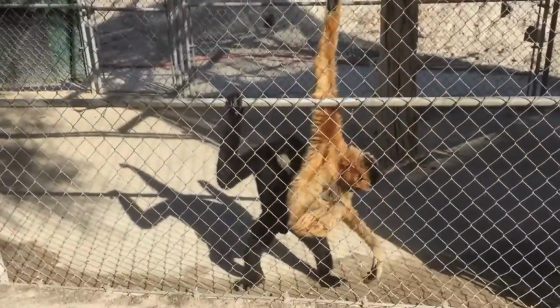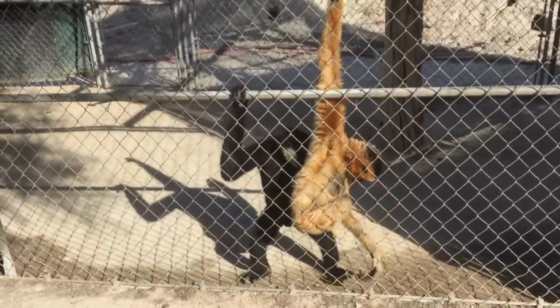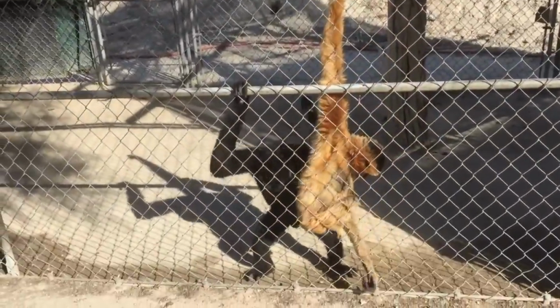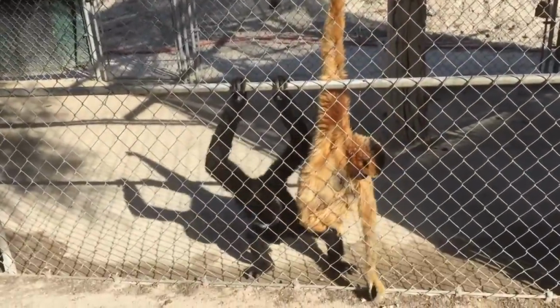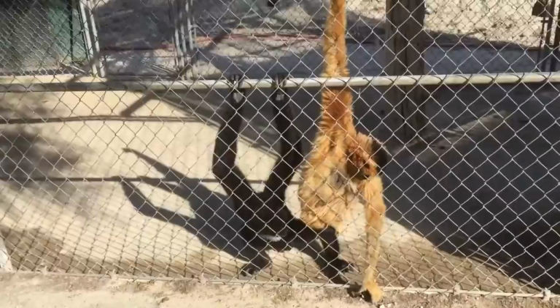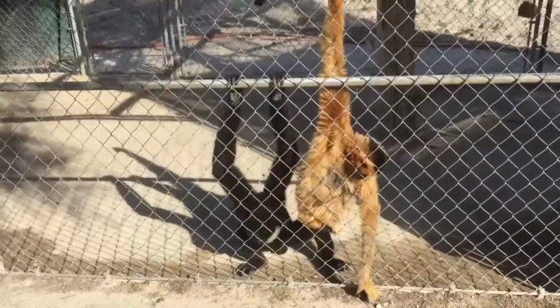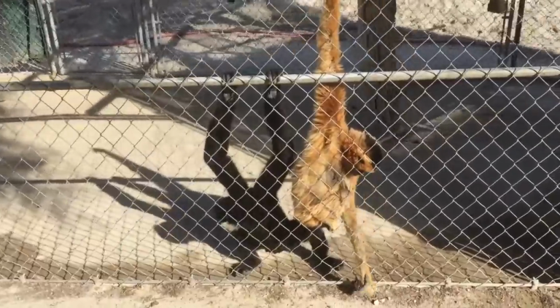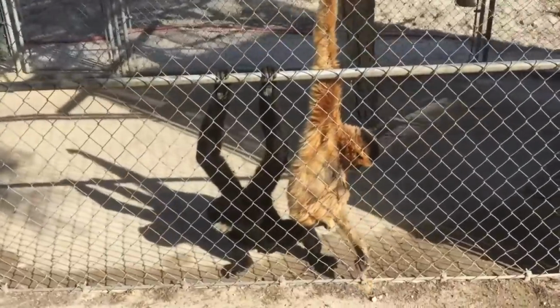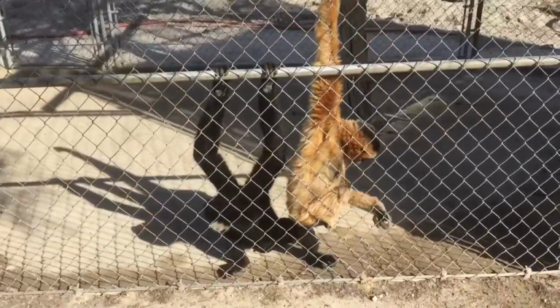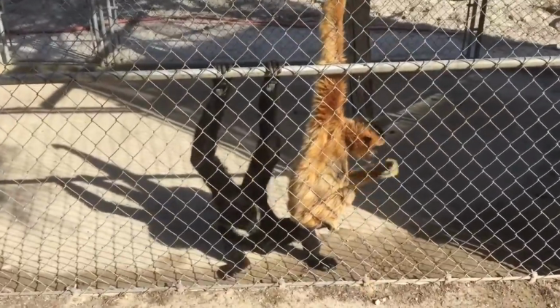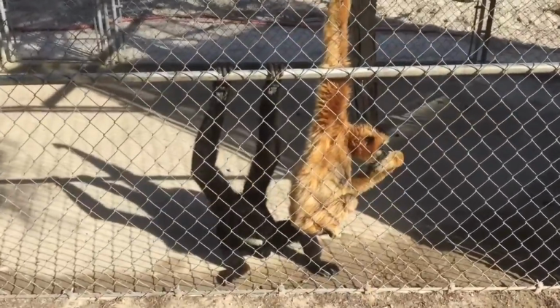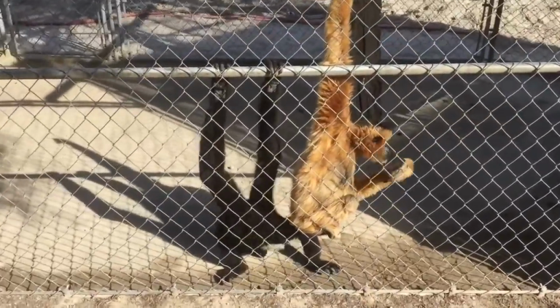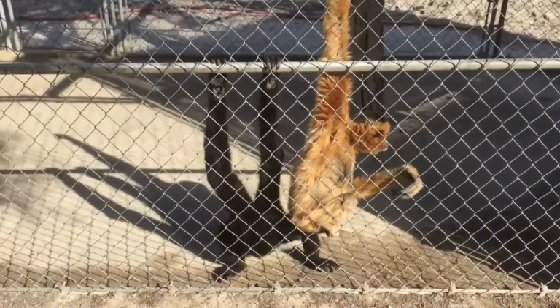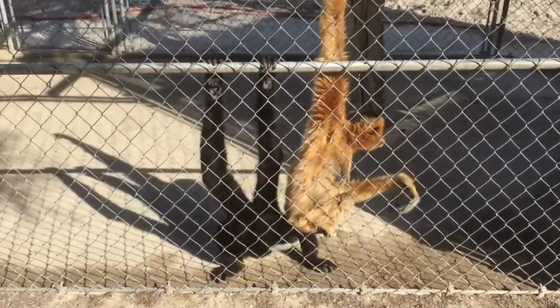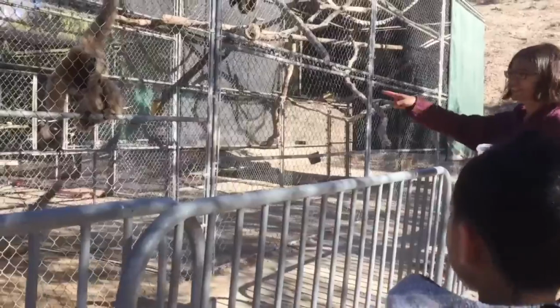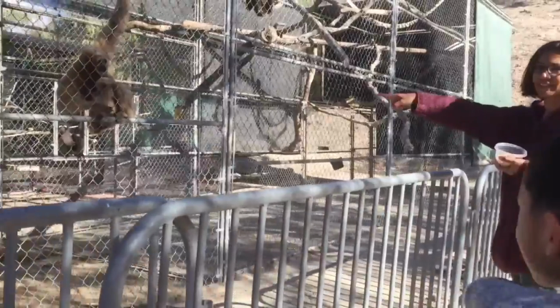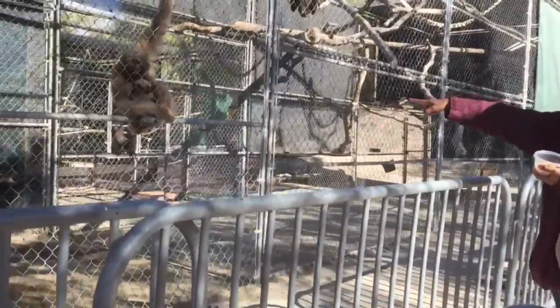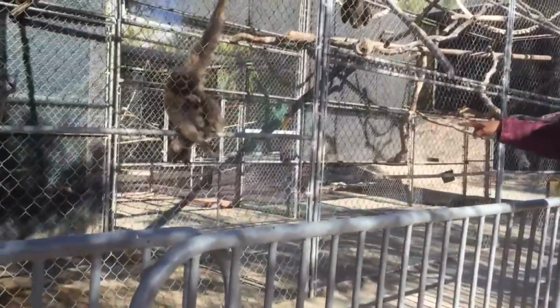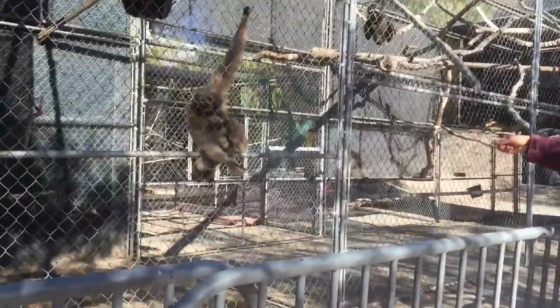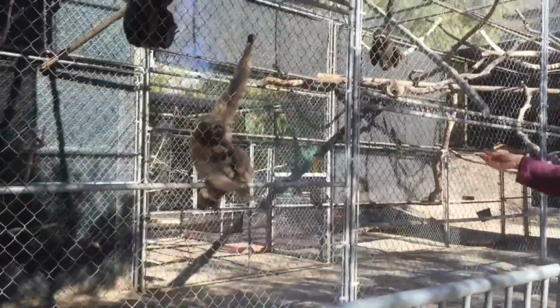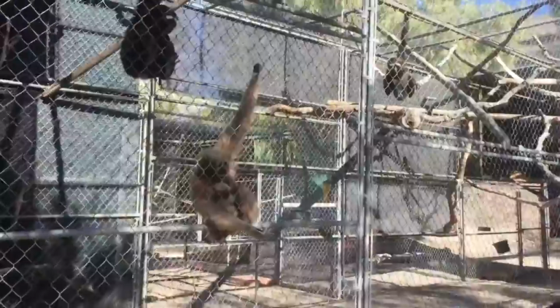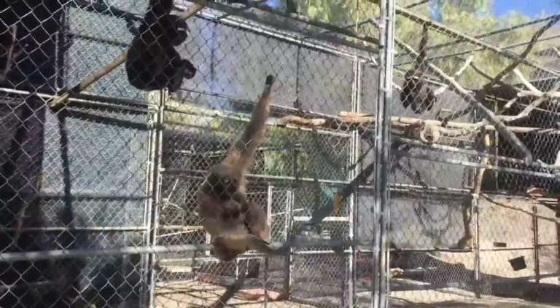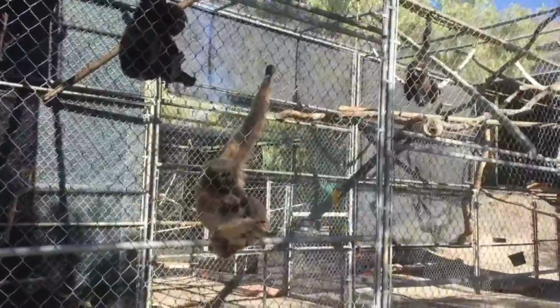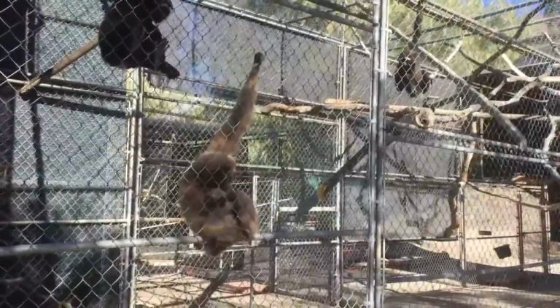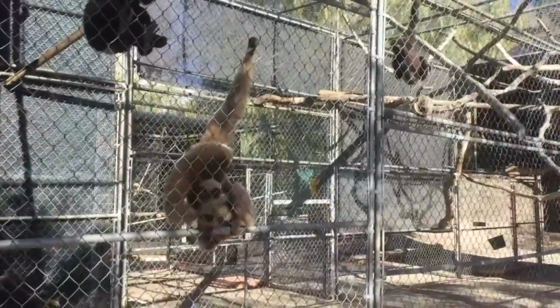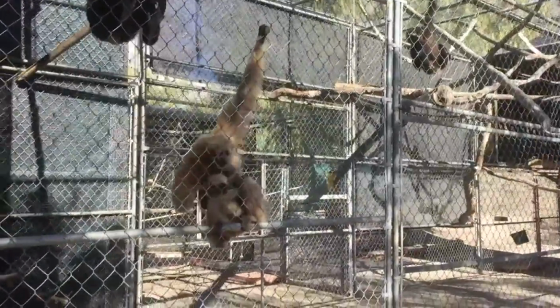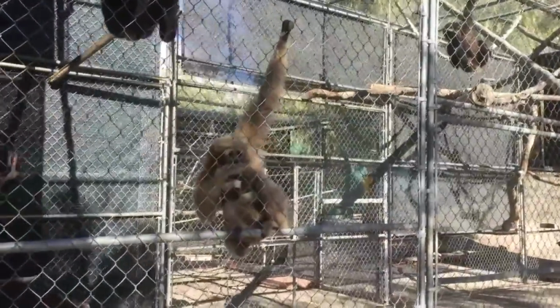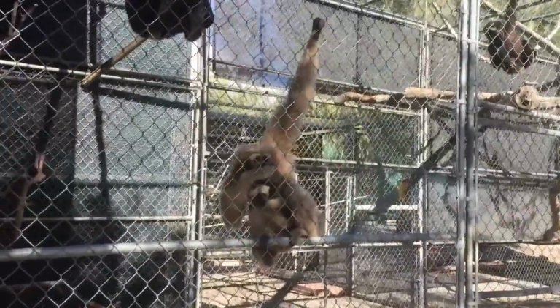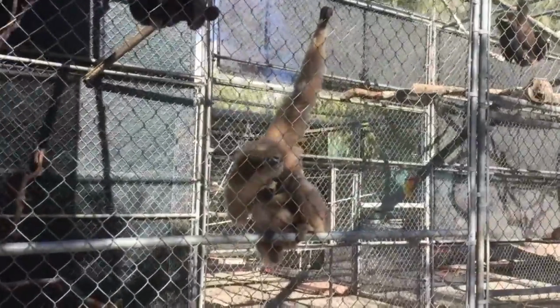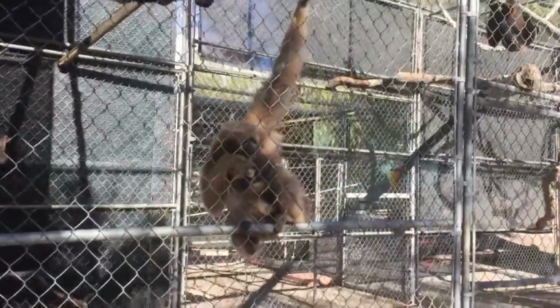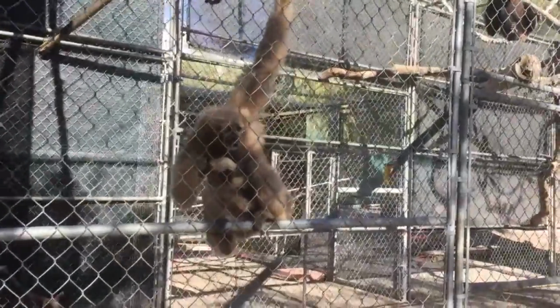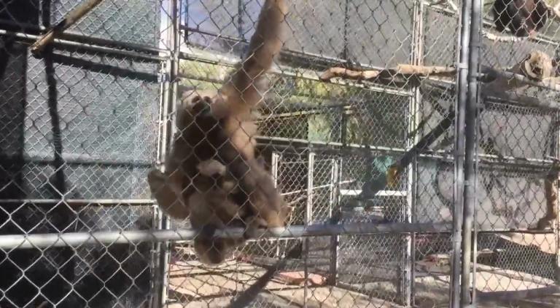Mr. Abe, you forgot about the three-second rule! The mother is not giving the food to the baby because he is too young.